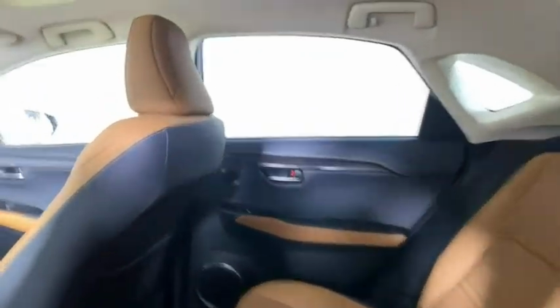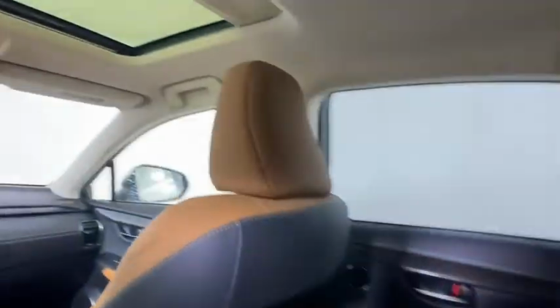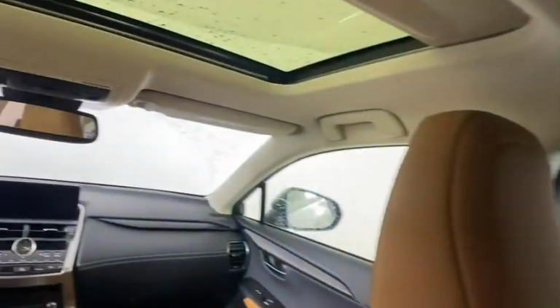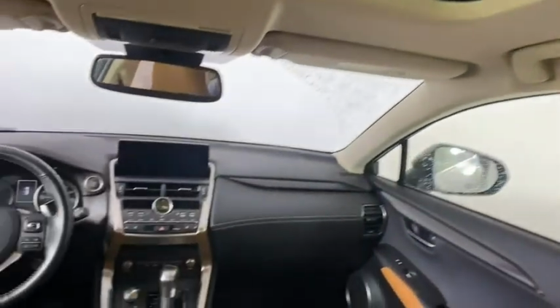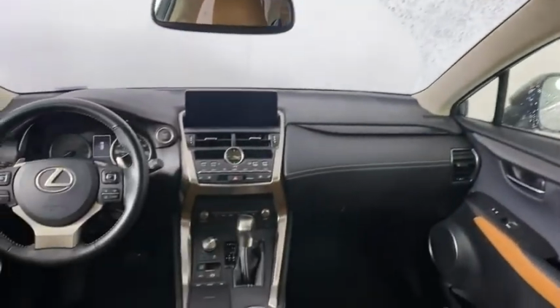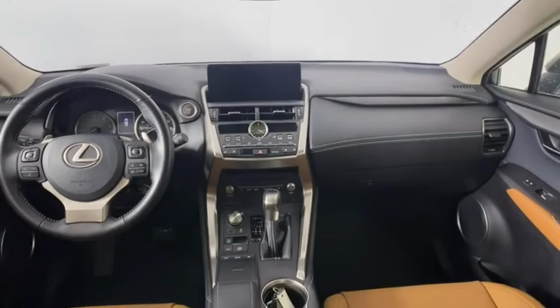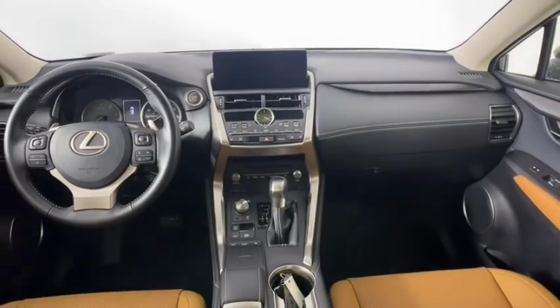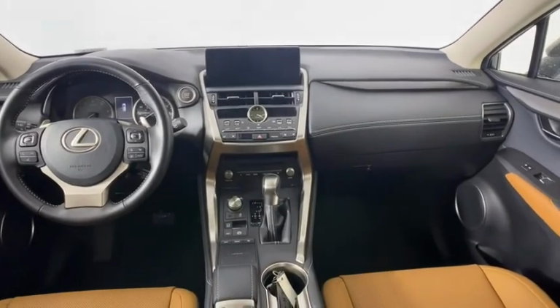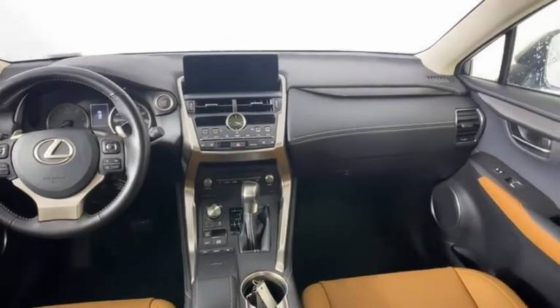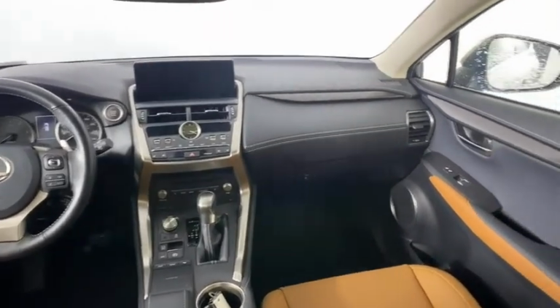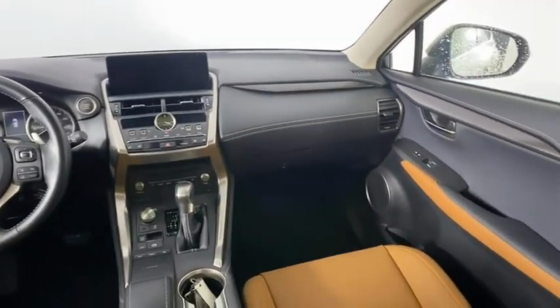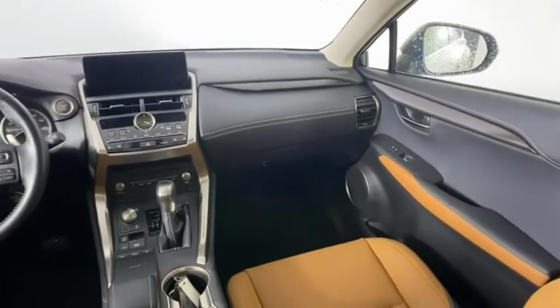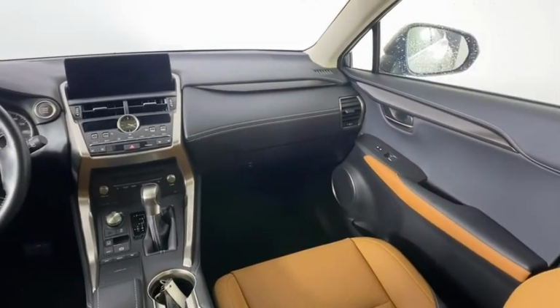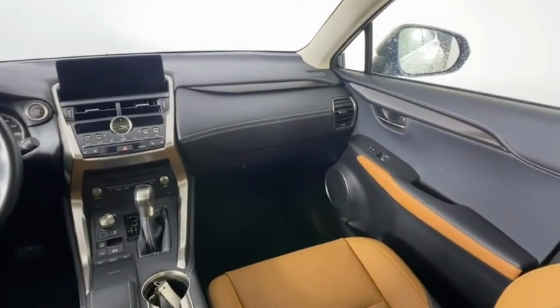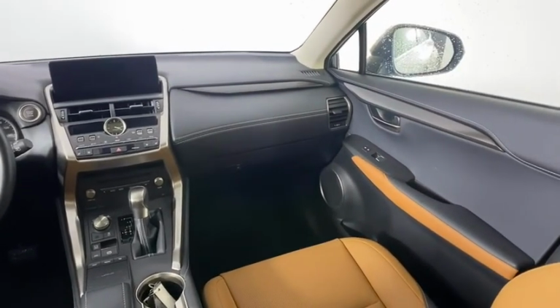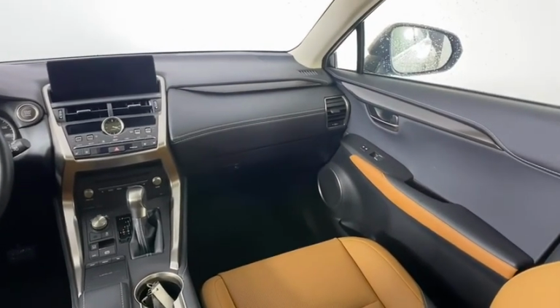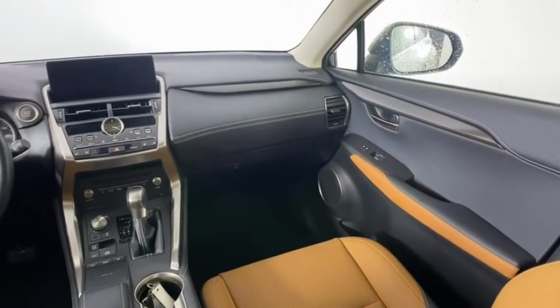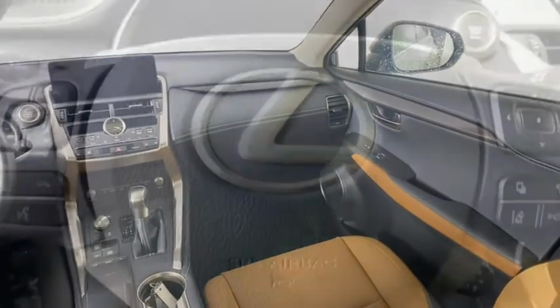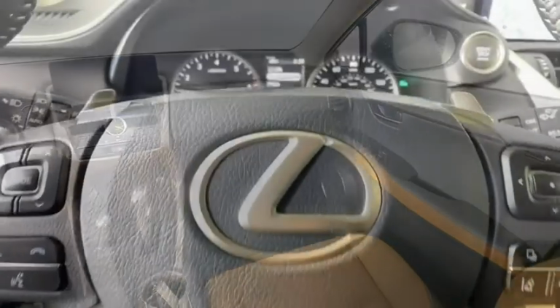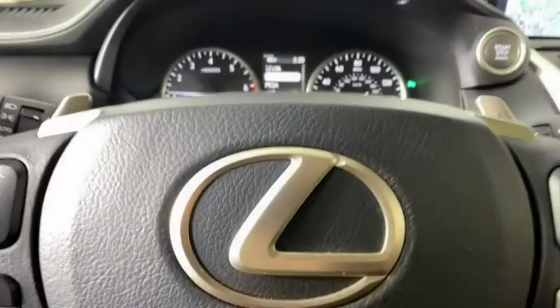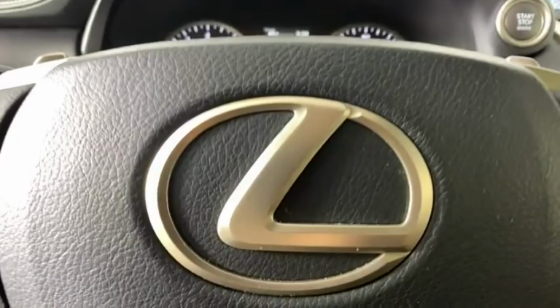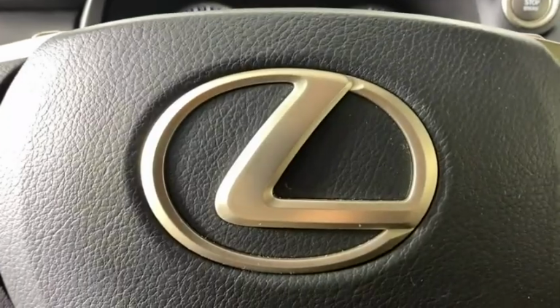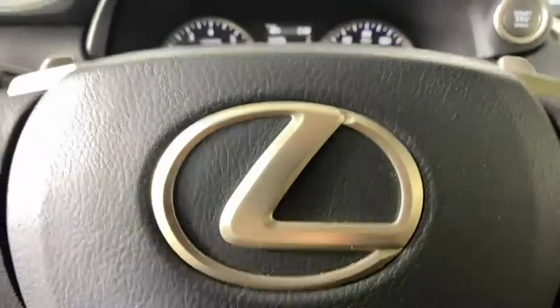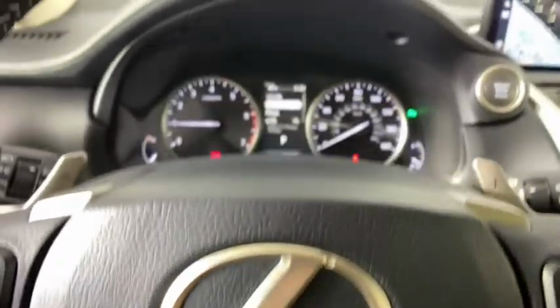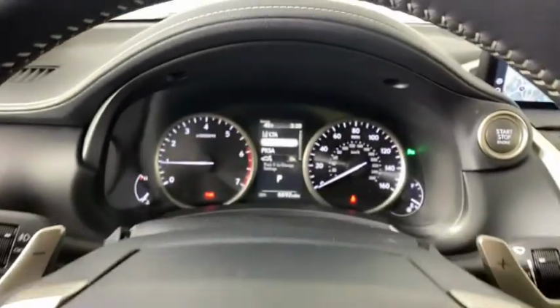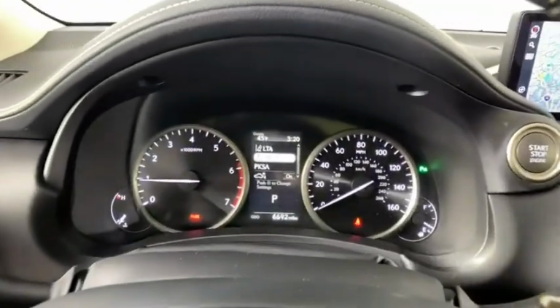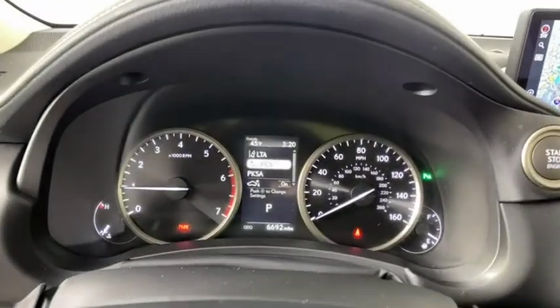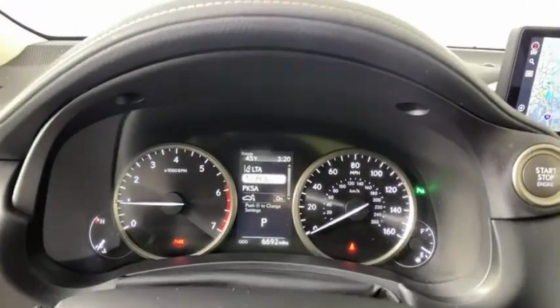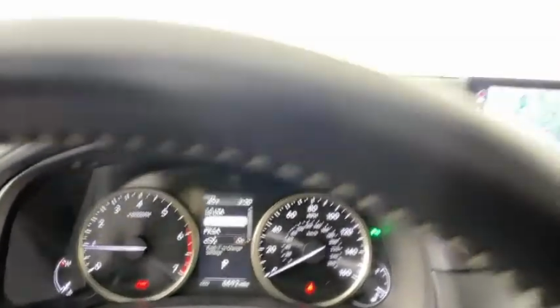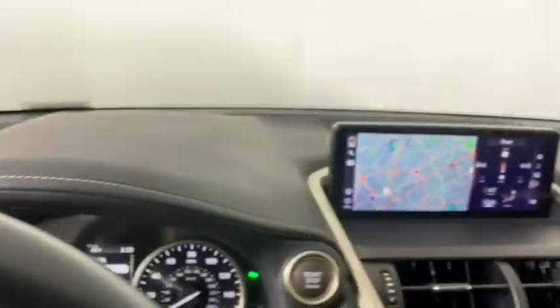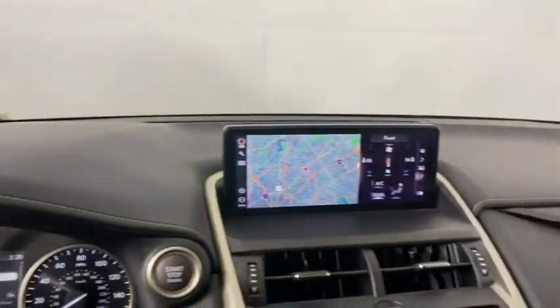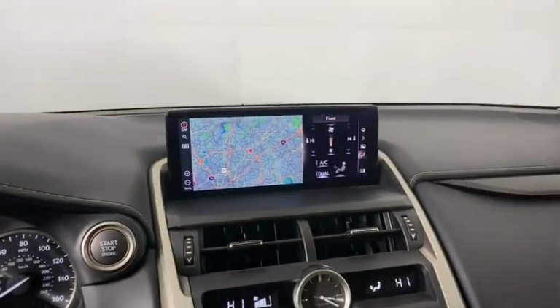Lane departure warning, leather-wrapped steering wheel, Bluetooth, adjustable steering wheel, power steering, floor mats, cruise control, aluminum wheels, four-wheel disc brakes, keyless start.